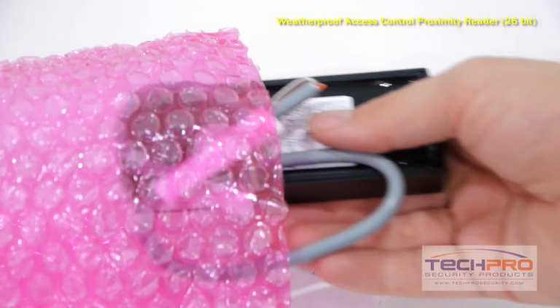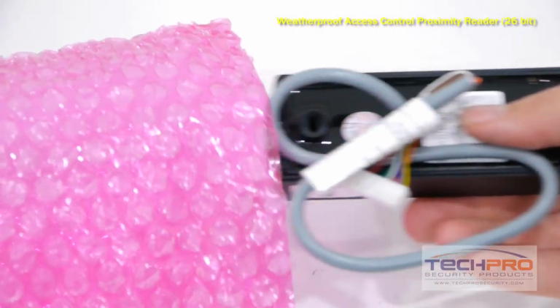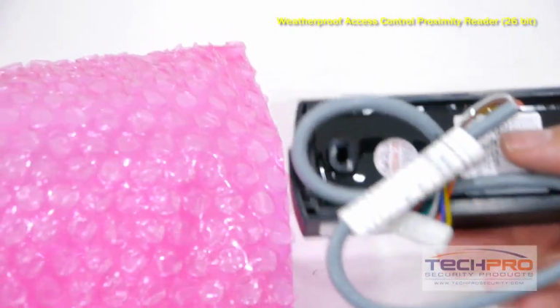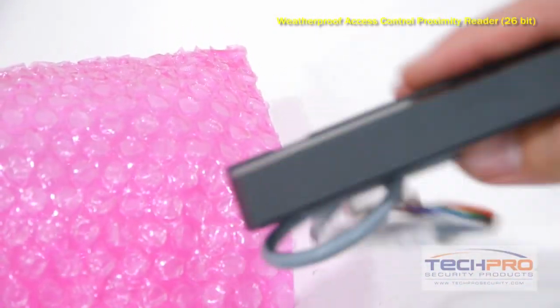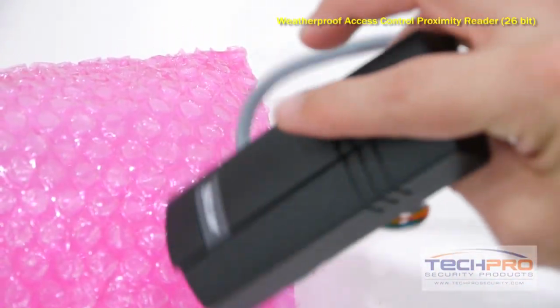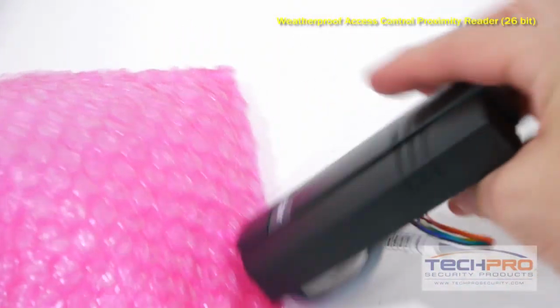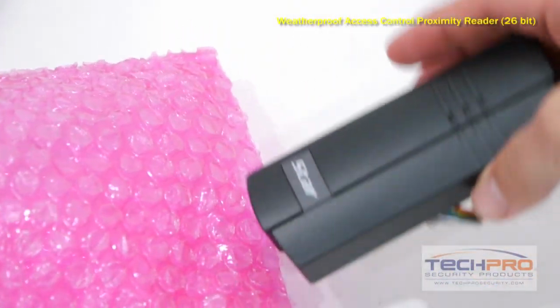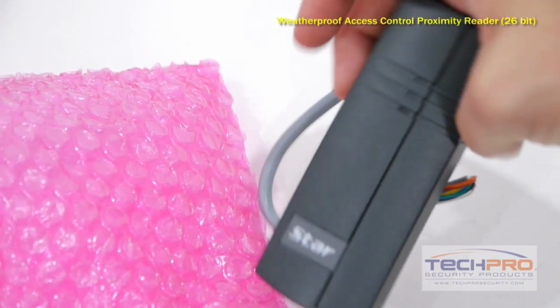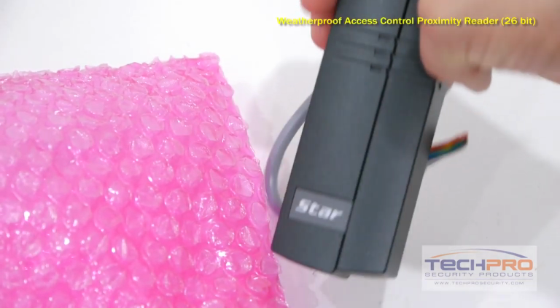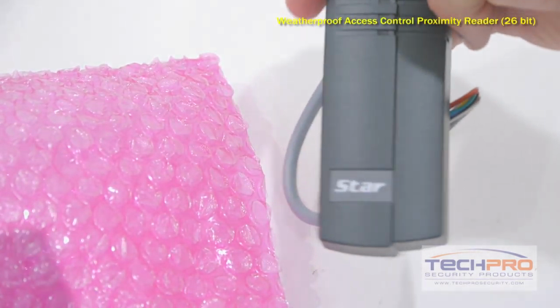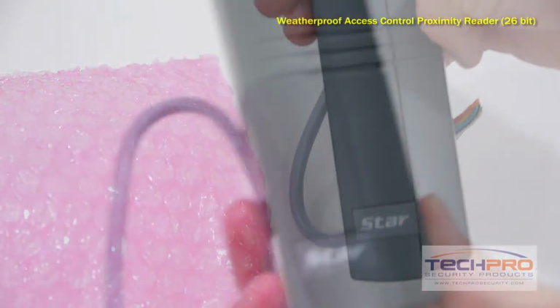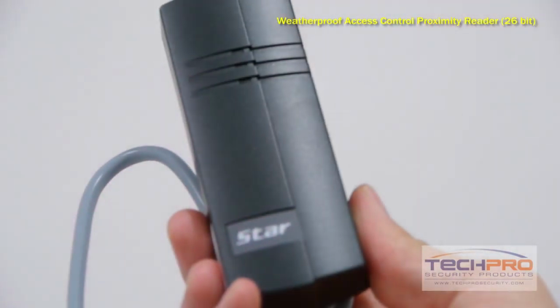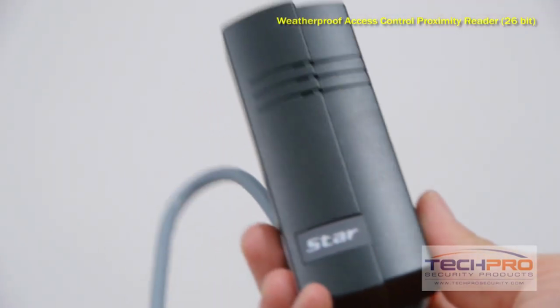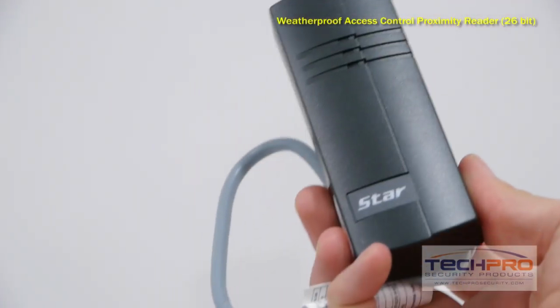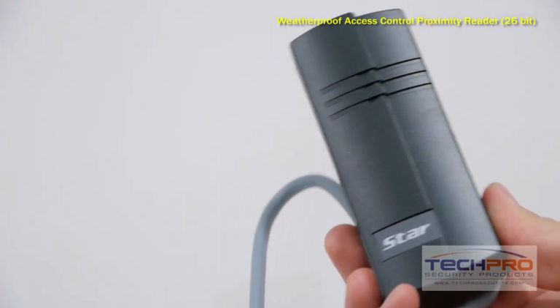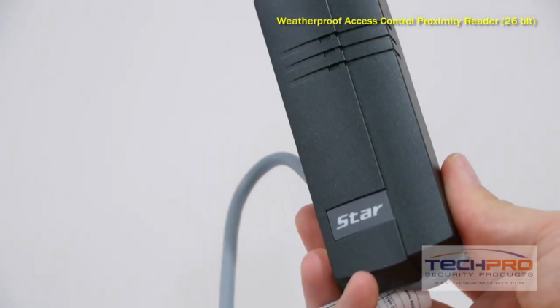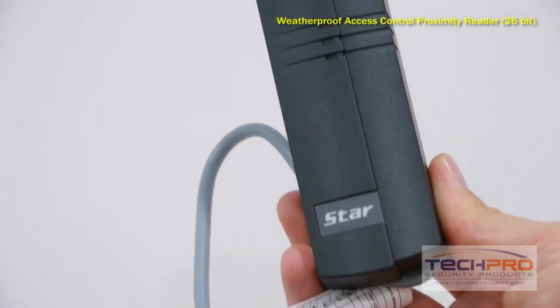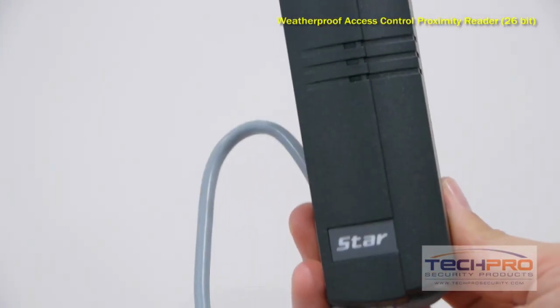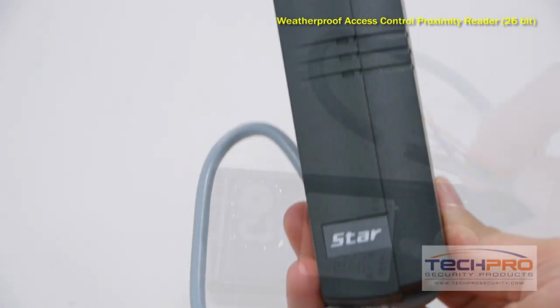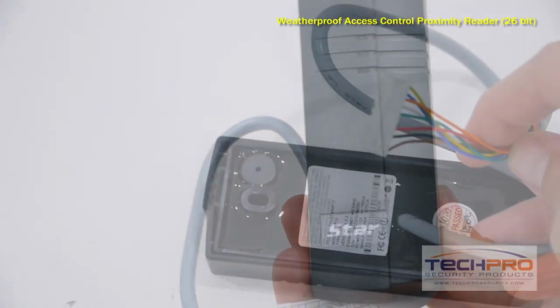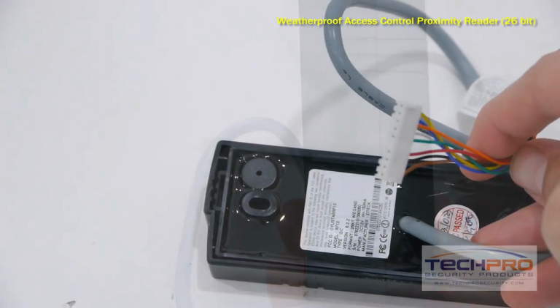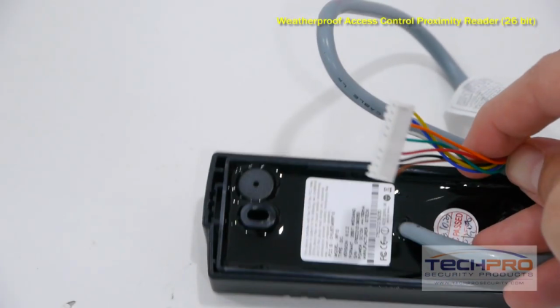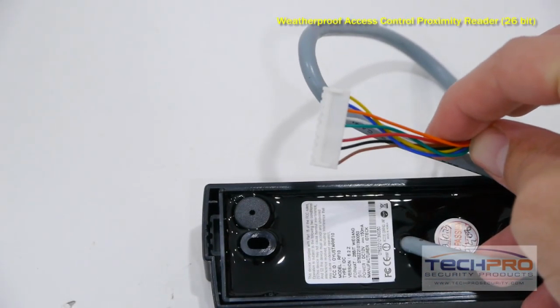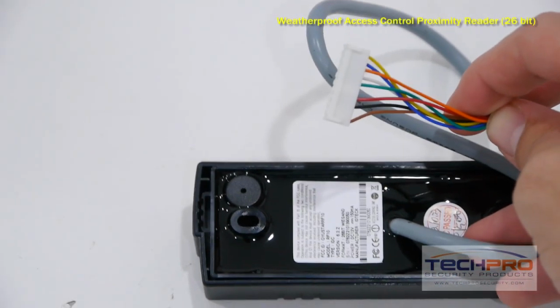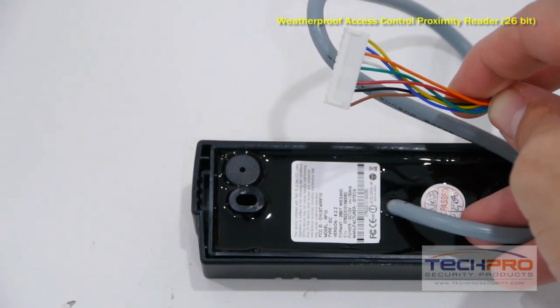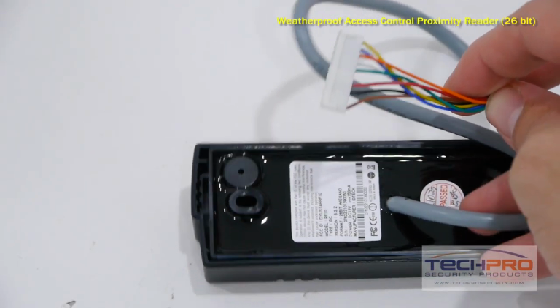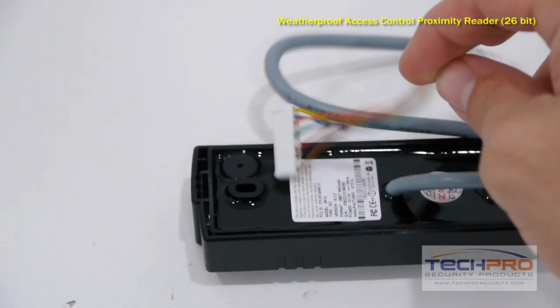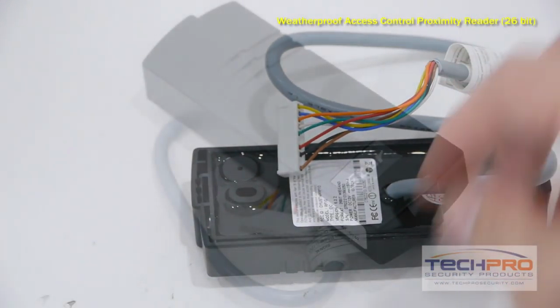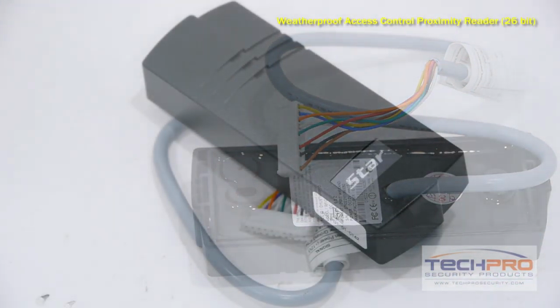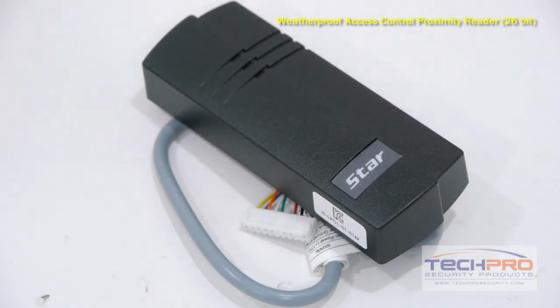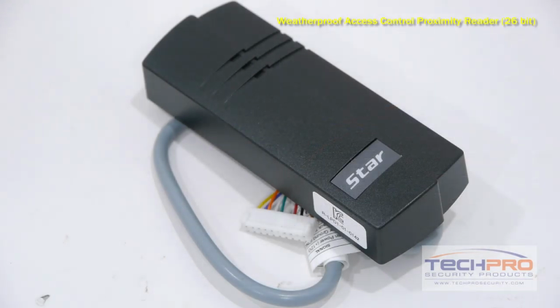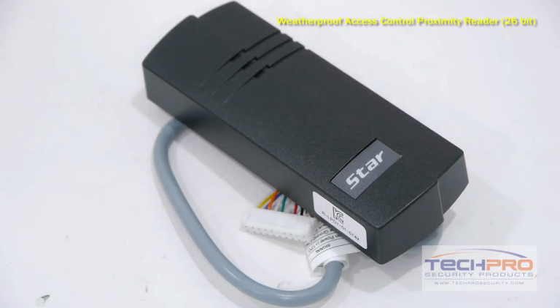You can use a variety of proximity cards and tags with this reader. Key fobs and stick-on tags will register up to two inches away. Slim proximity cards will work up to 2.75 inches away and our clamshell cards up to 4 inches away. This reader requires connection to an access control panel.